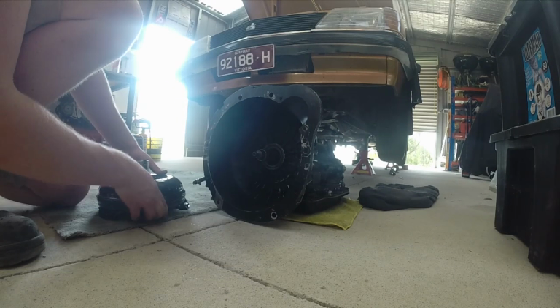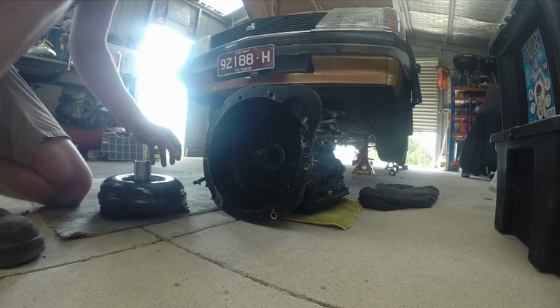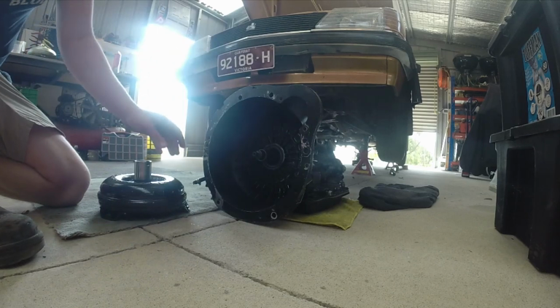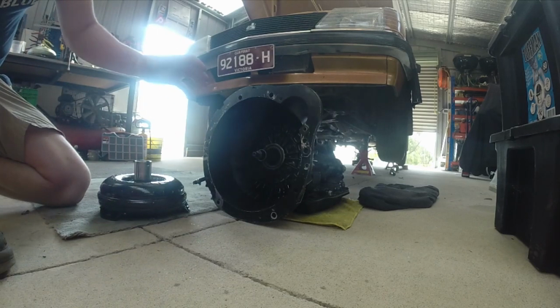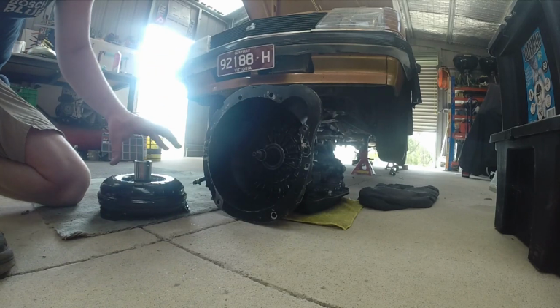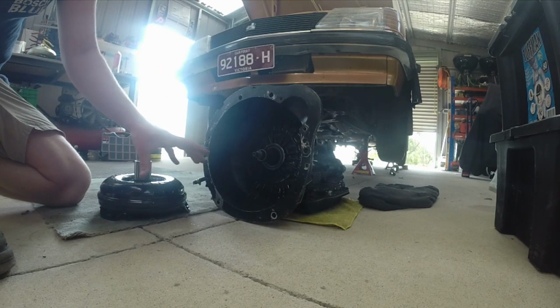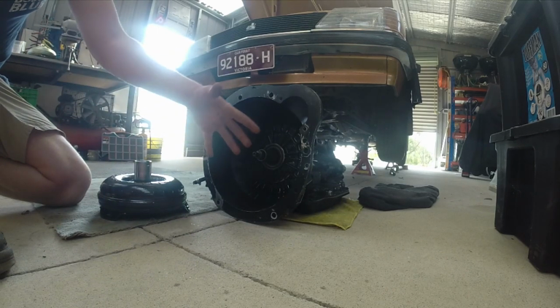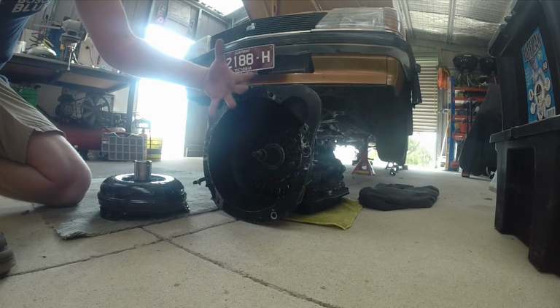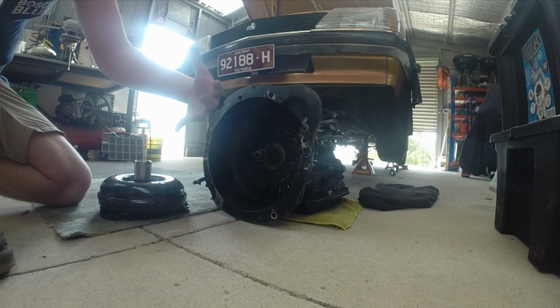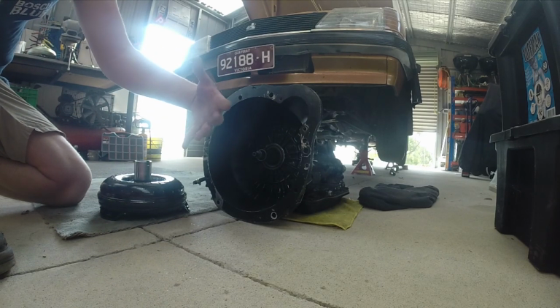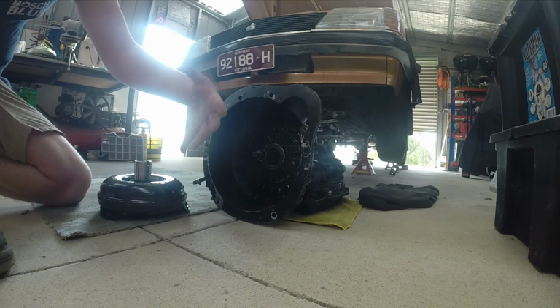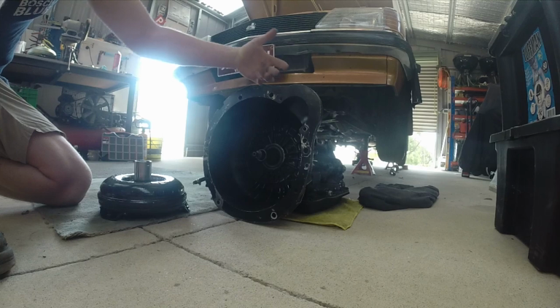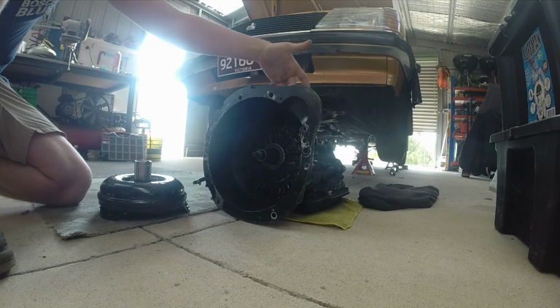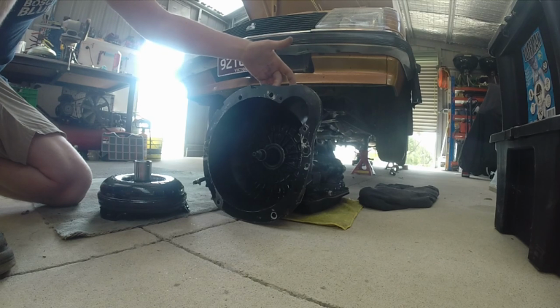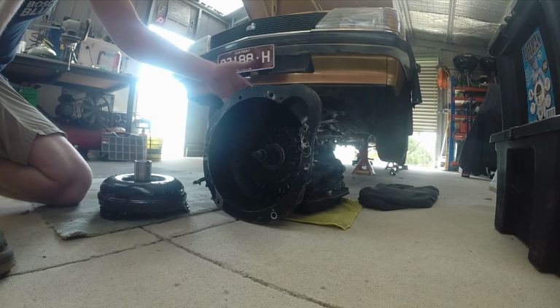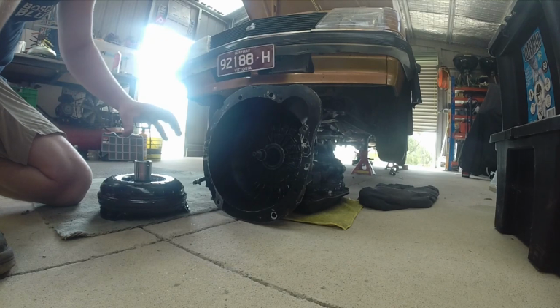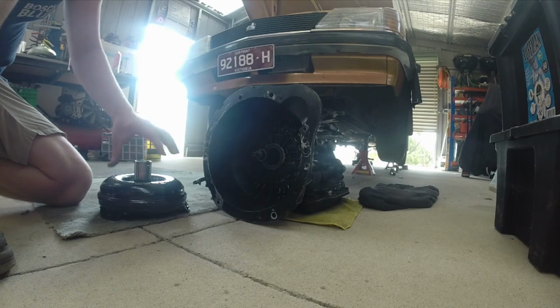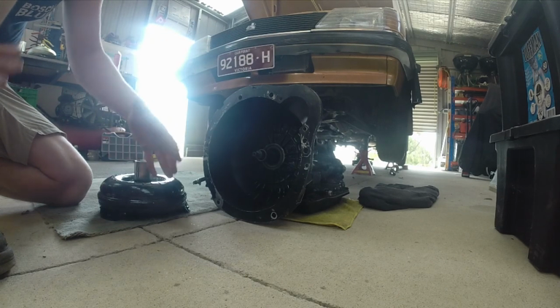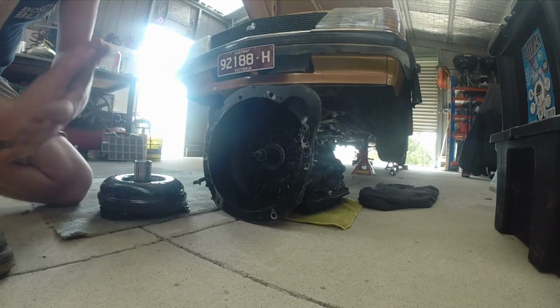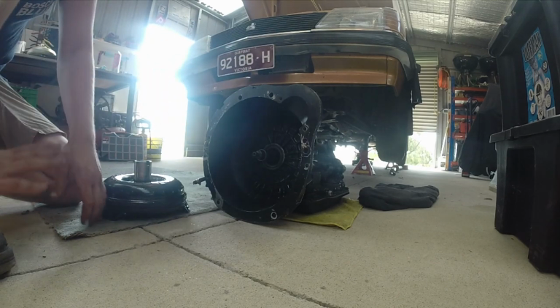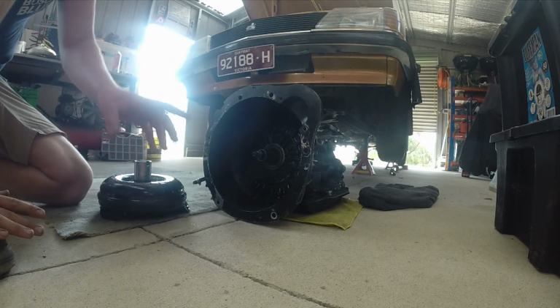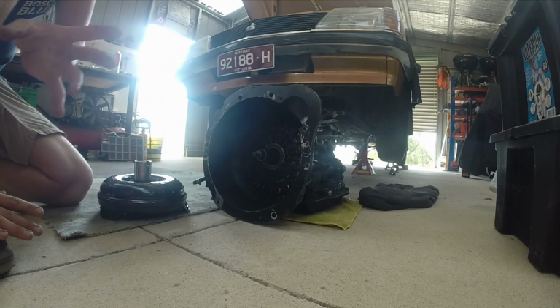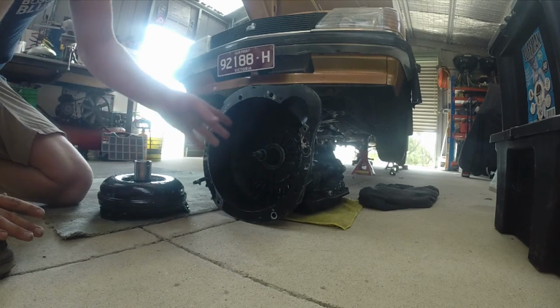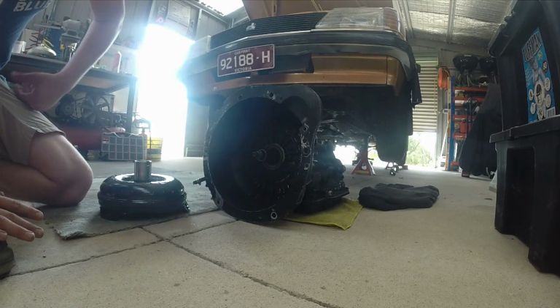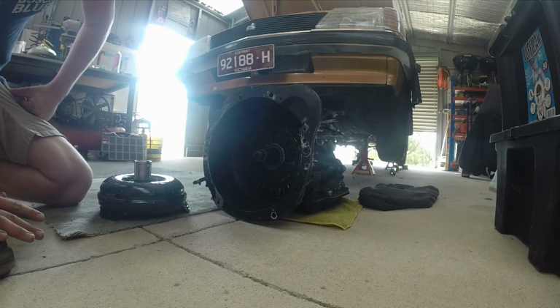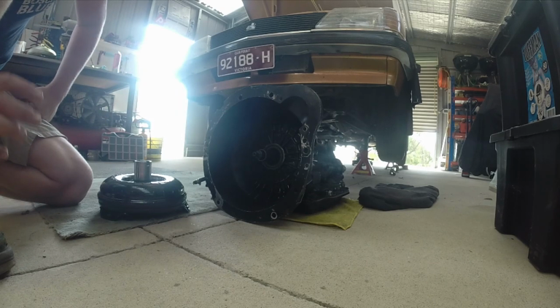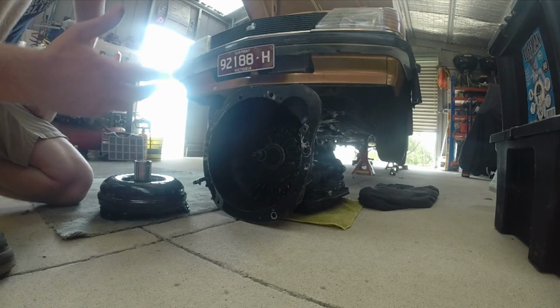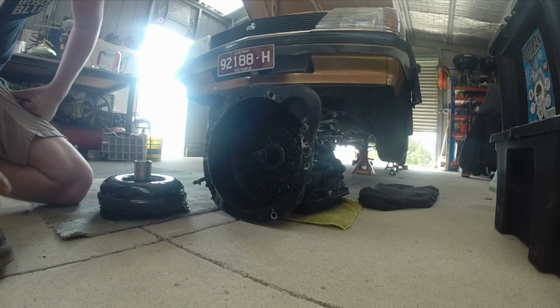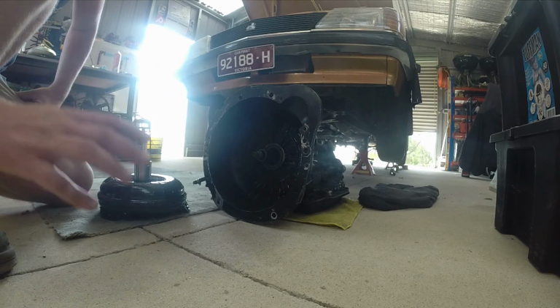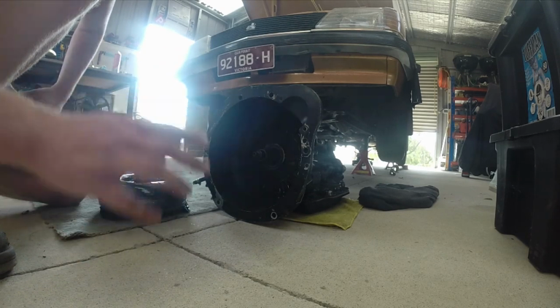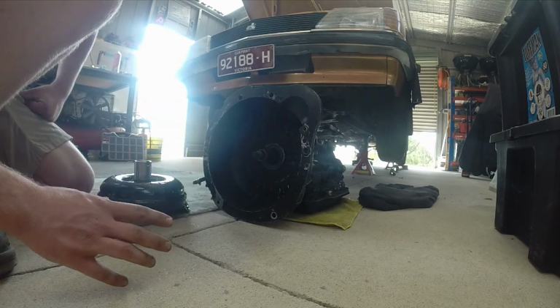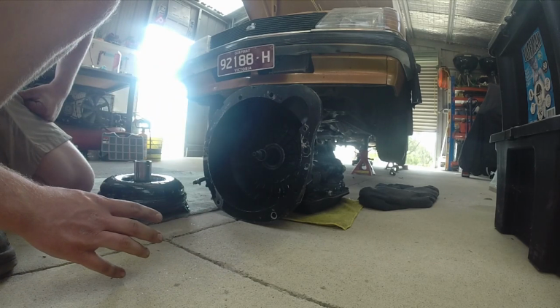The issue that a lot of people have is that they'll slot the converter in, line the gearbox up to the back of the motor, and force the converter into the flex plate, which essentially tries to push the oil pump out the back of the gearbox. Not good — gets expensive in a hurry.